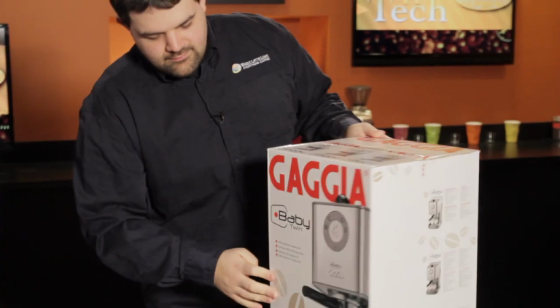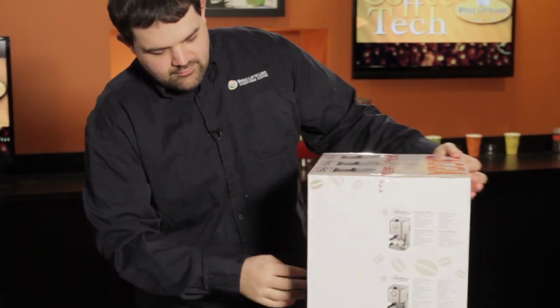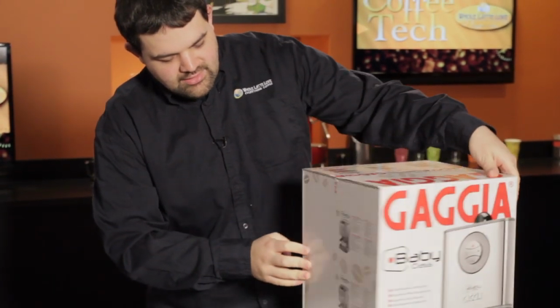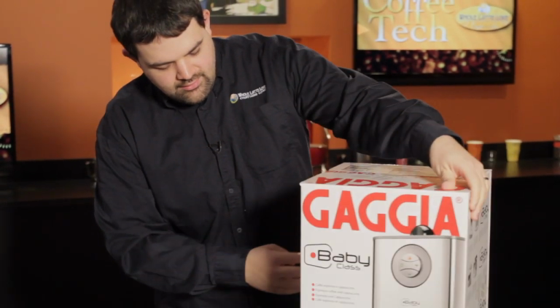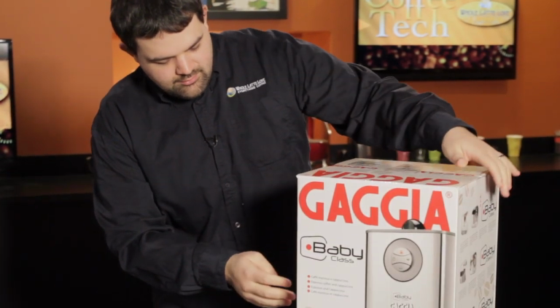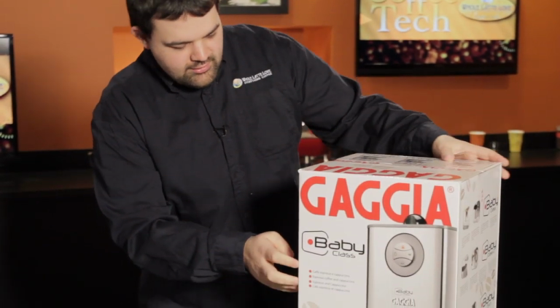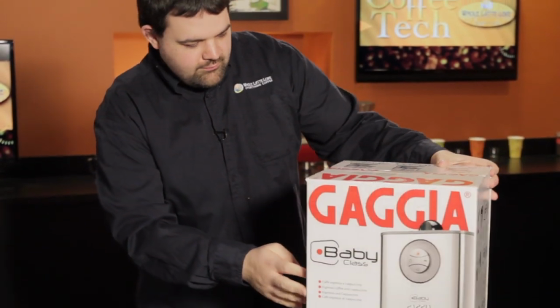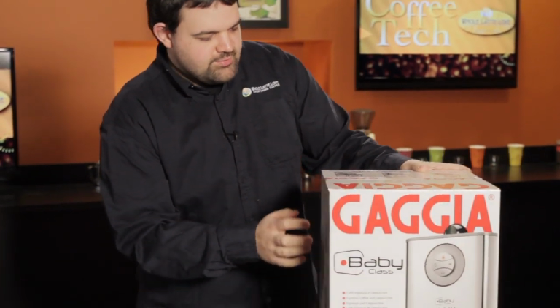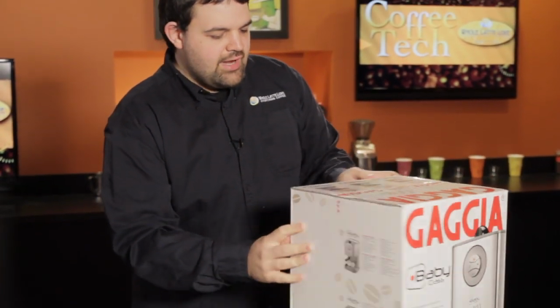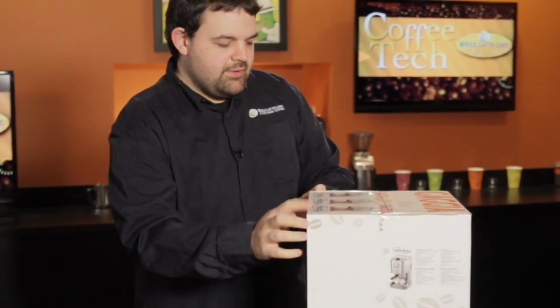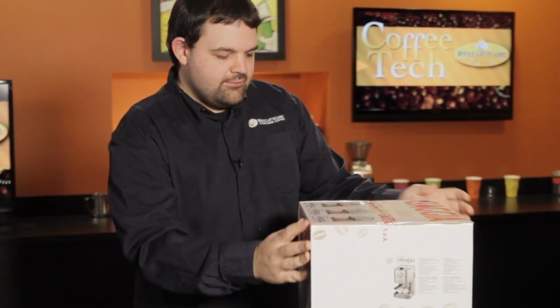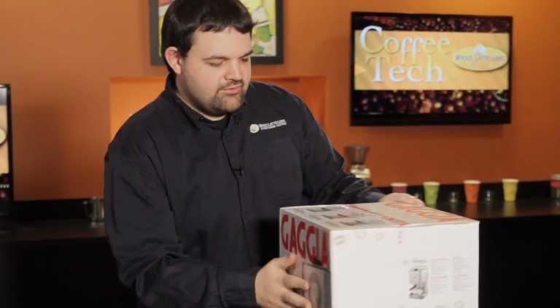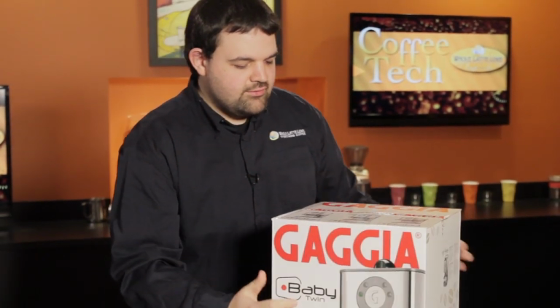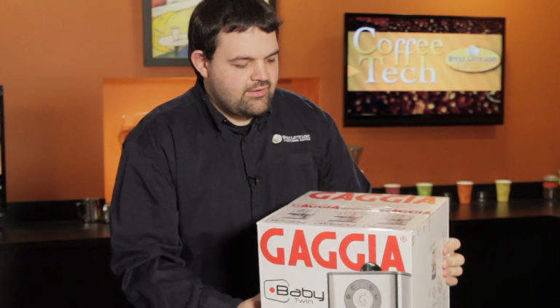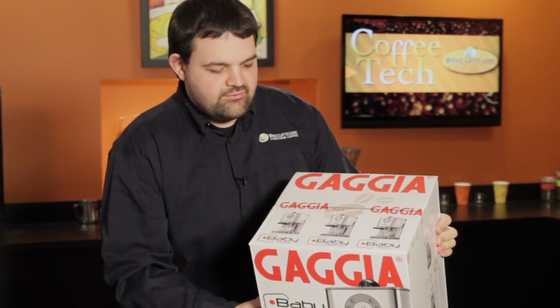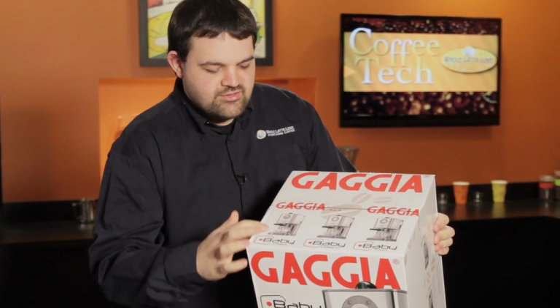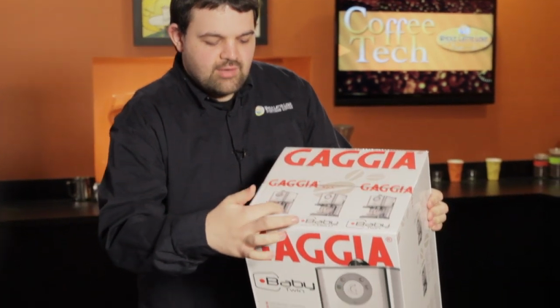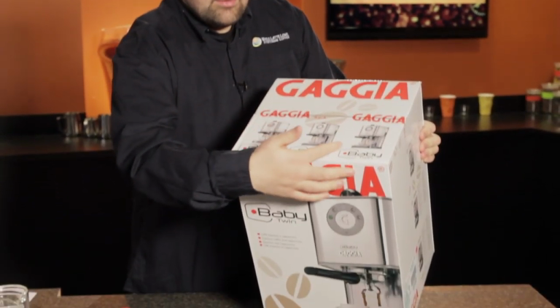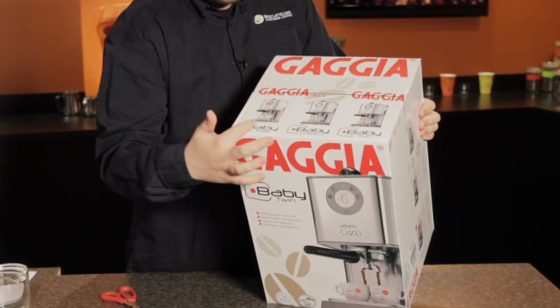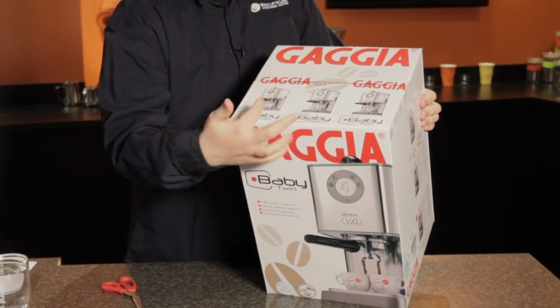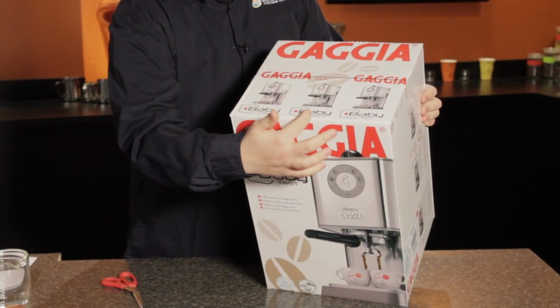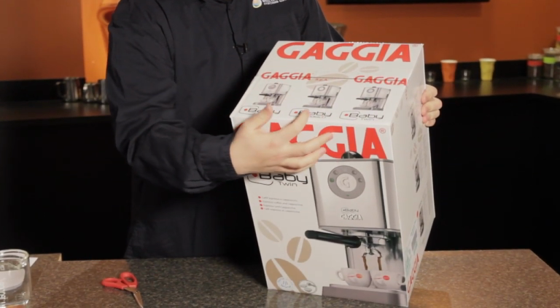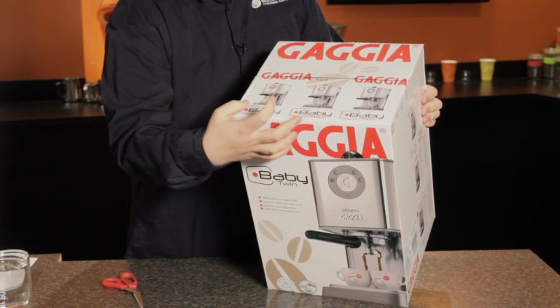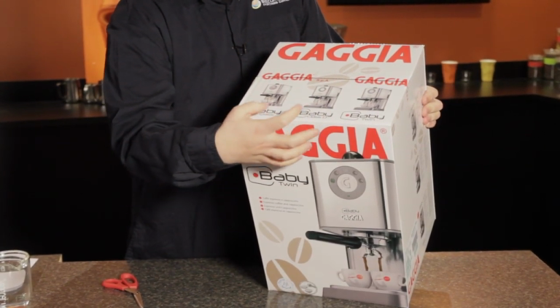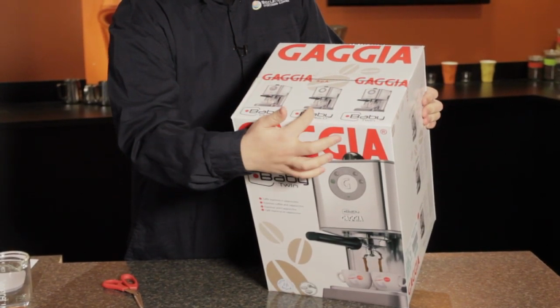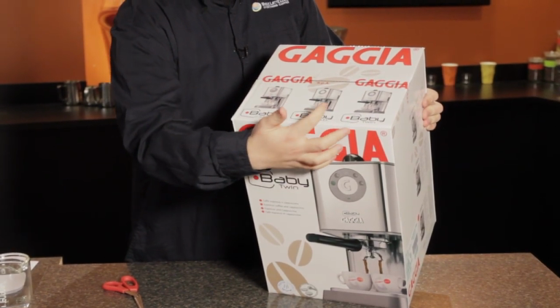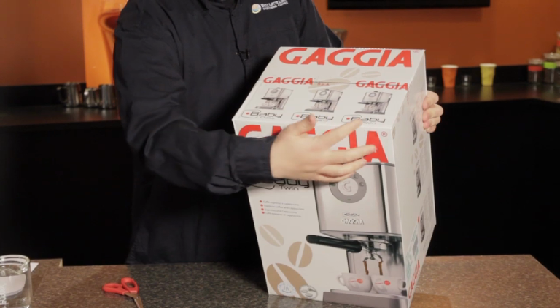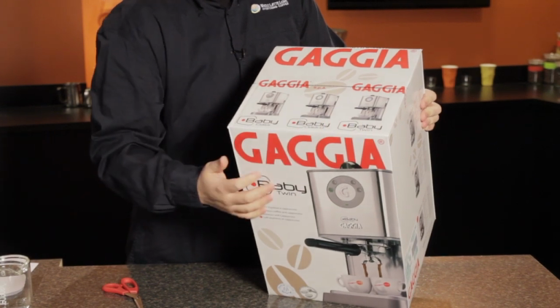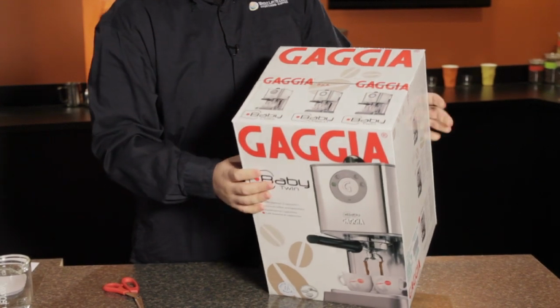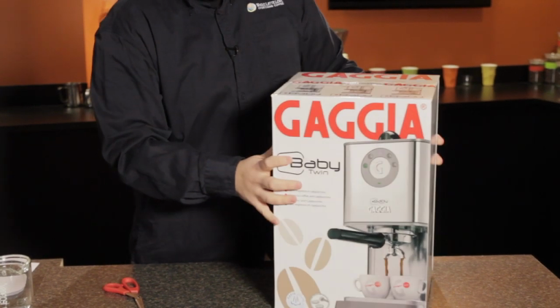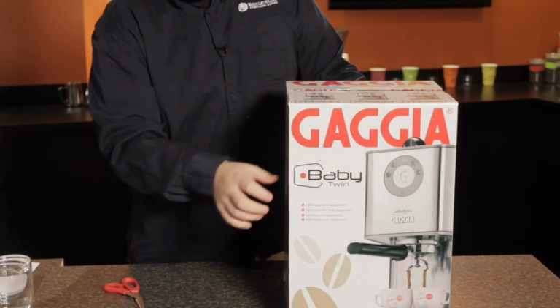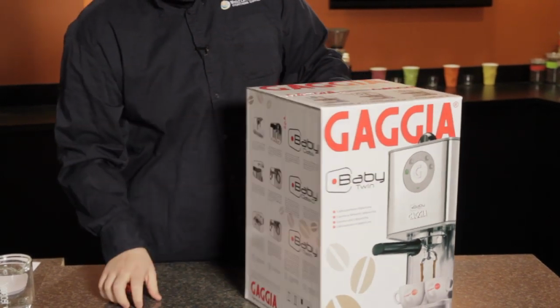We'll see all the branding. You may wonder which machine you've got — they do picture on all sides the various variations that they come in. You have the Gaggia Baby Class, the Baby Dose, and the Baby Twin. This will be the Baby Twin.